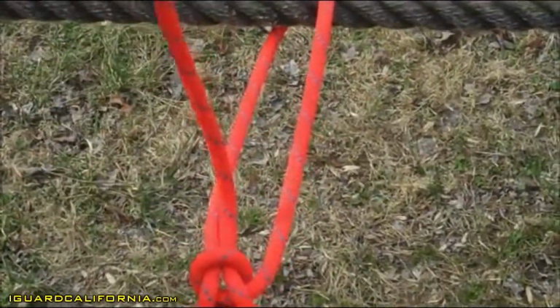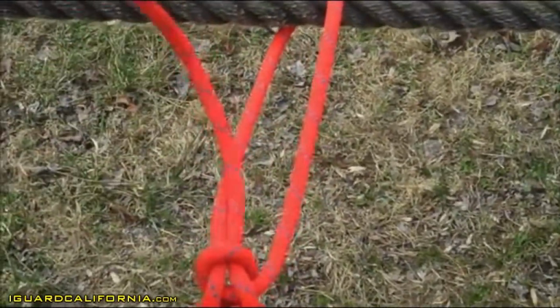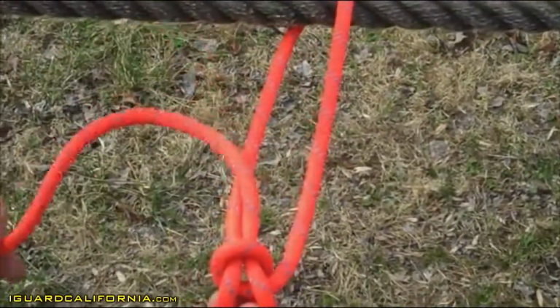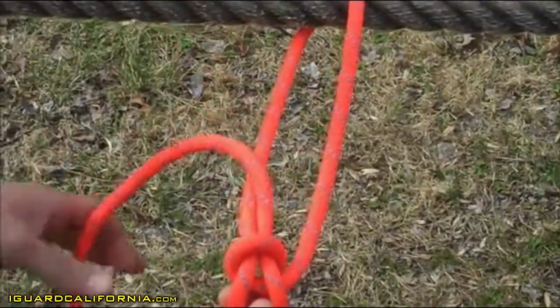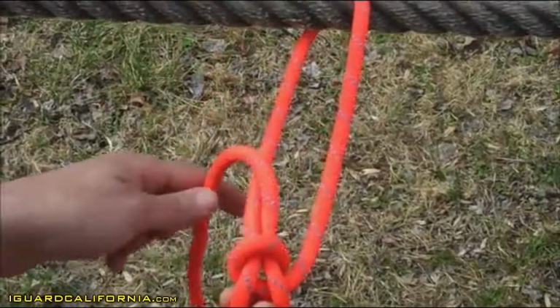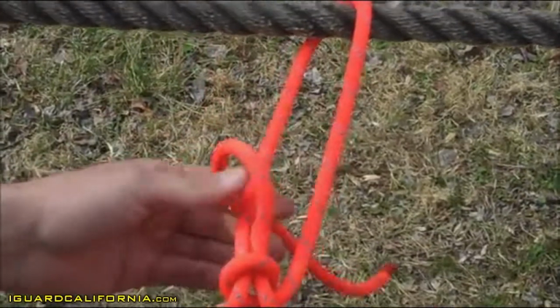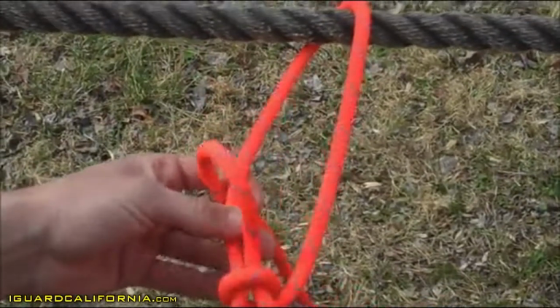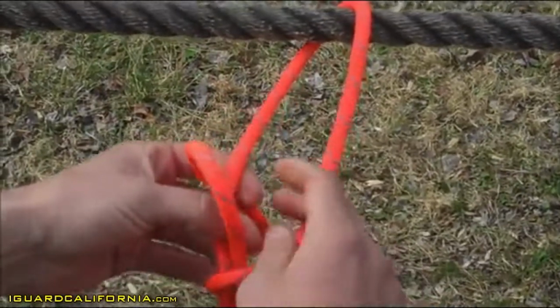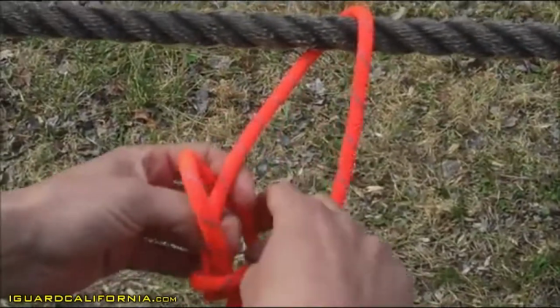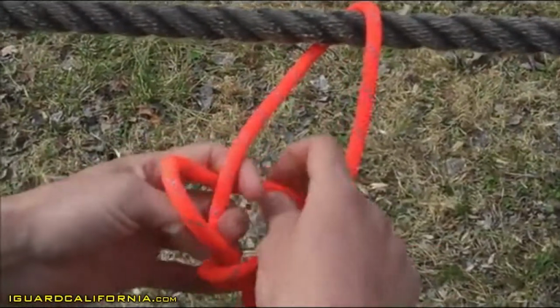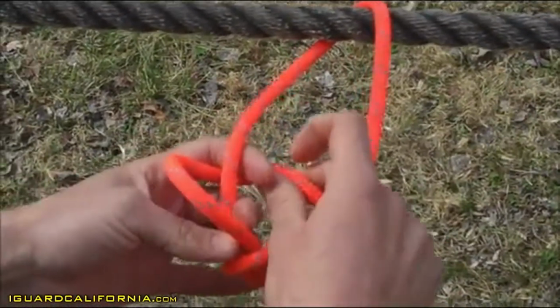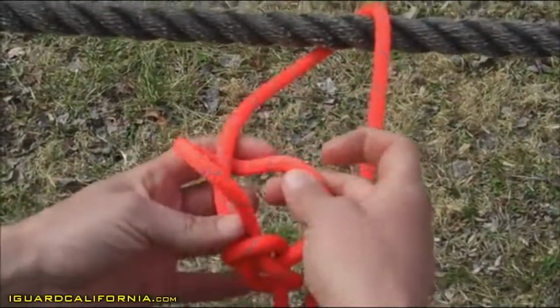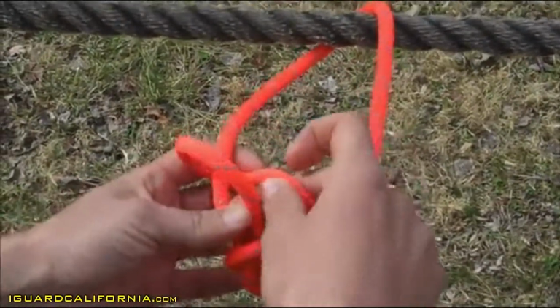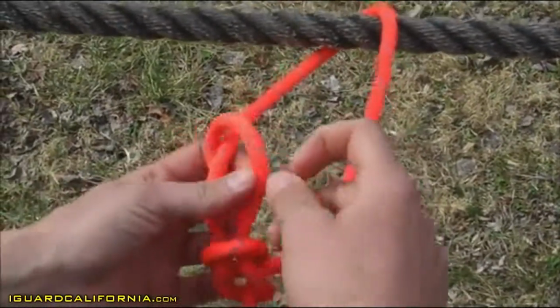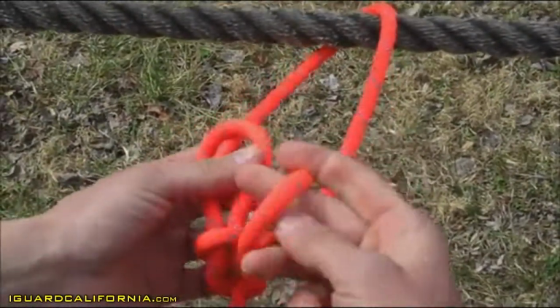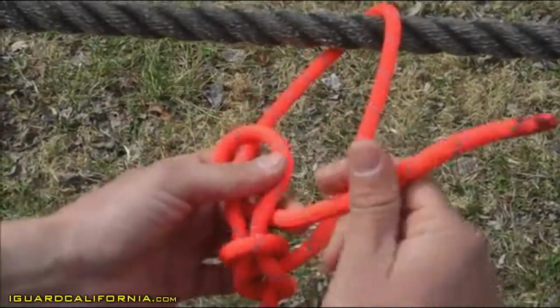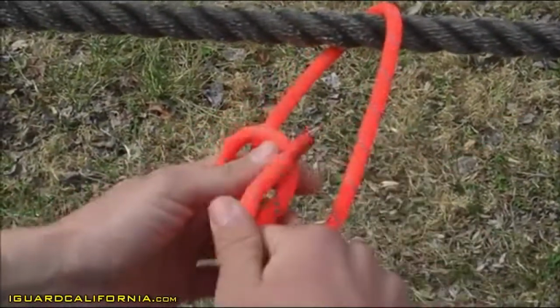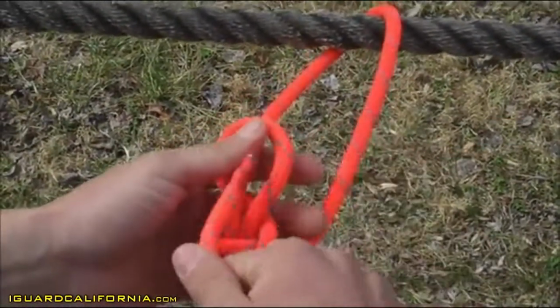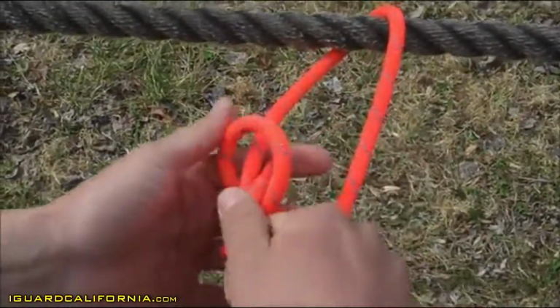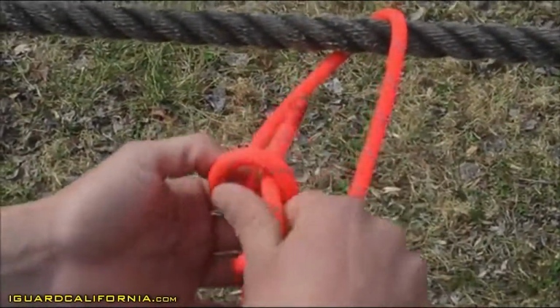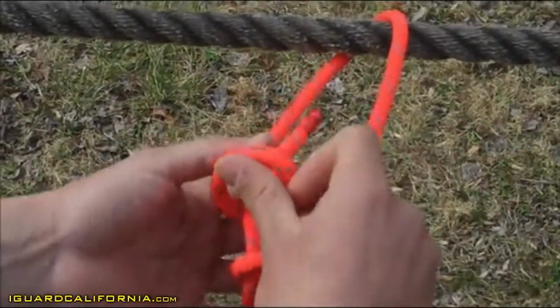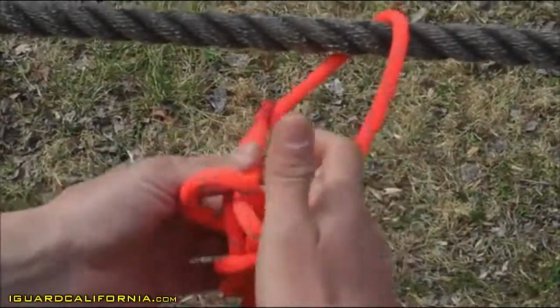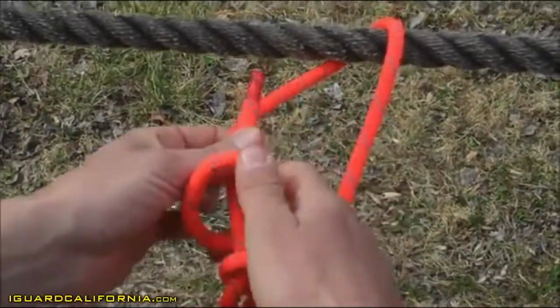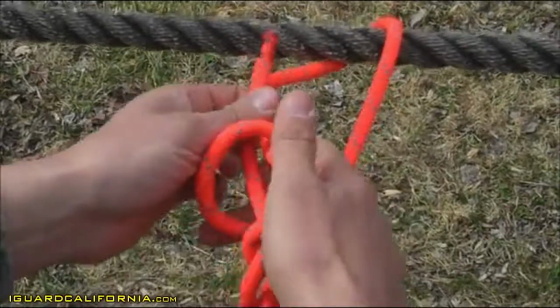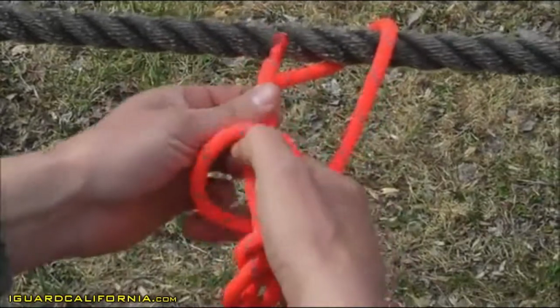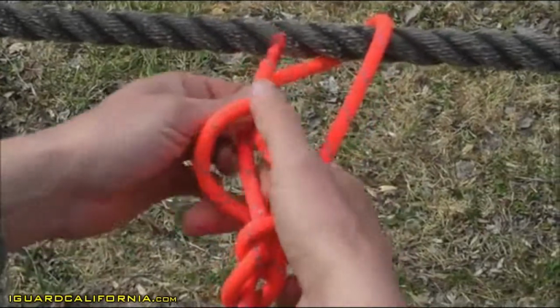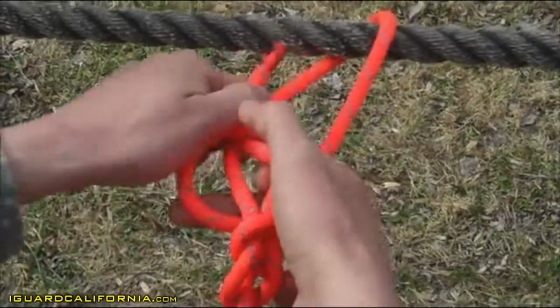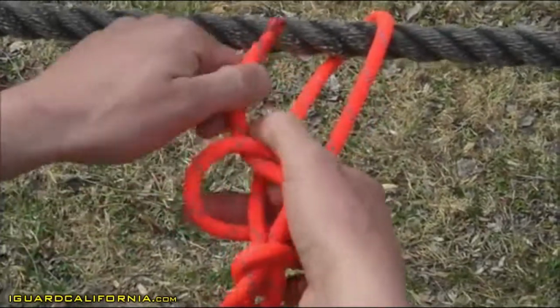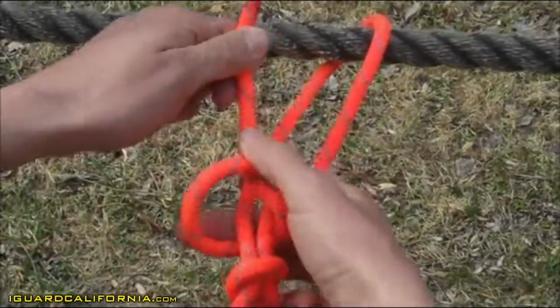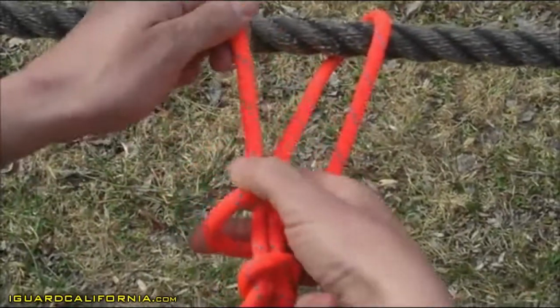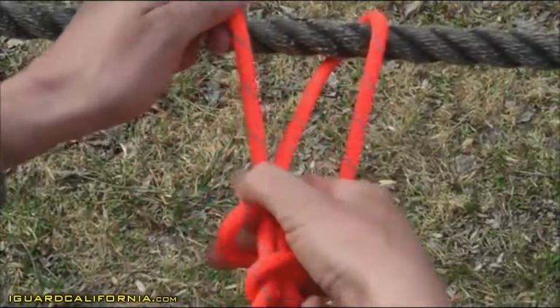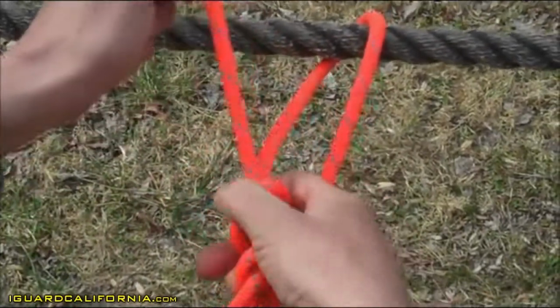From there, you're going to go ahead and tie an overhand knot to go ahead and secure down your bowline.